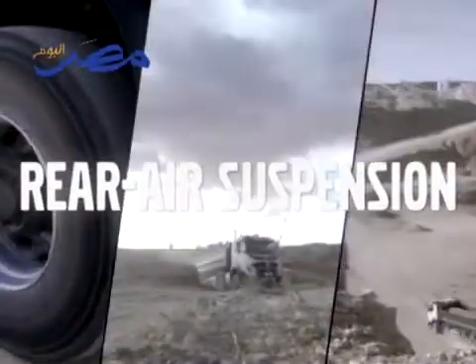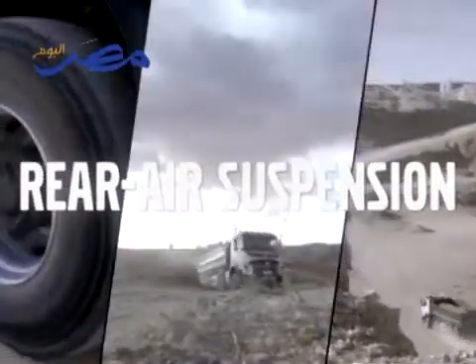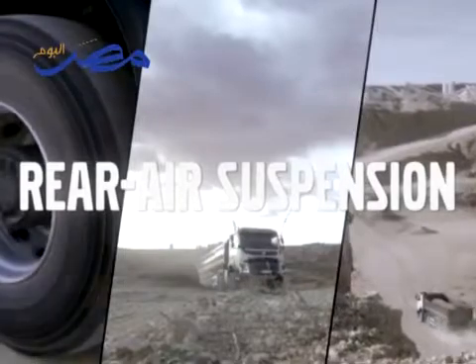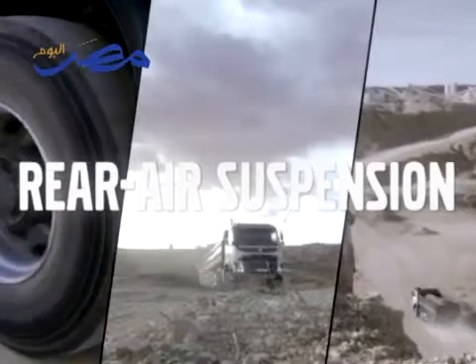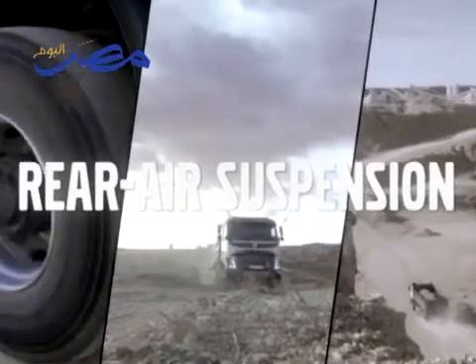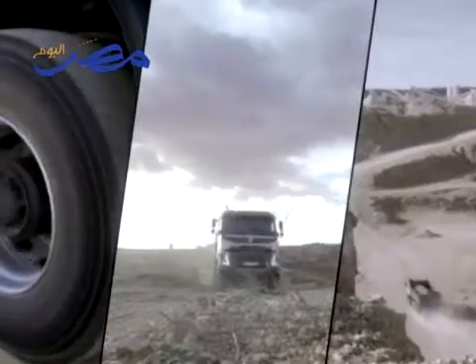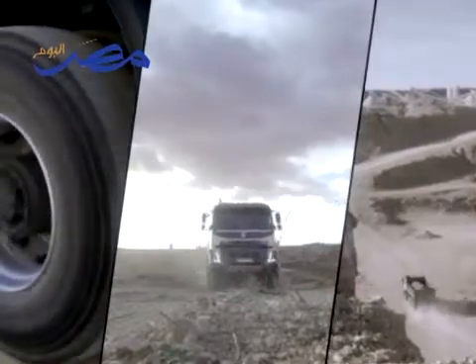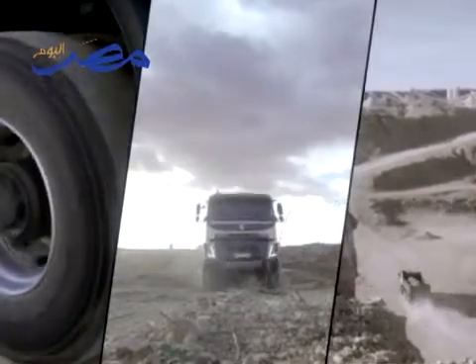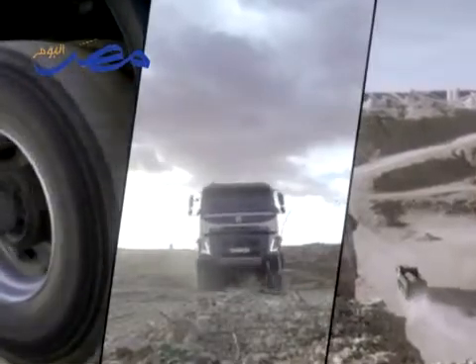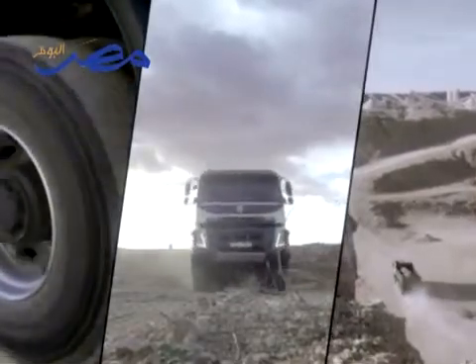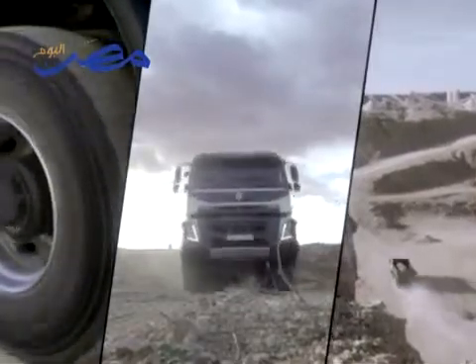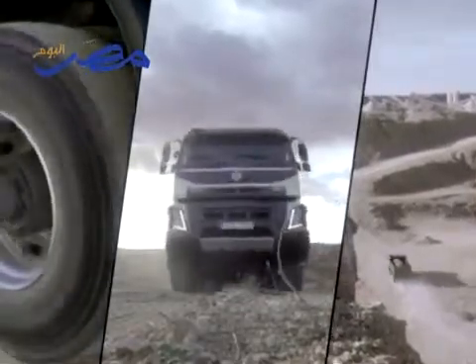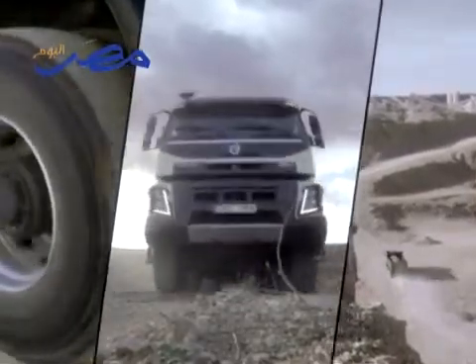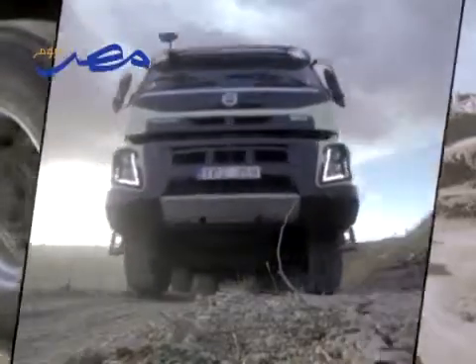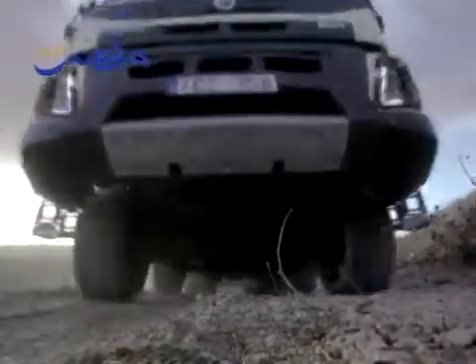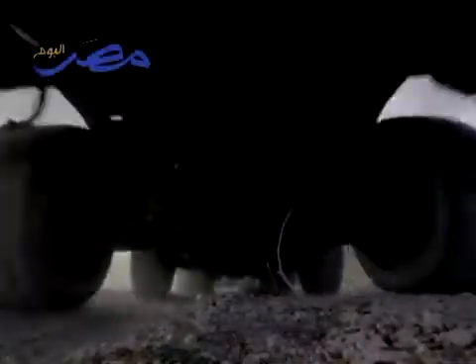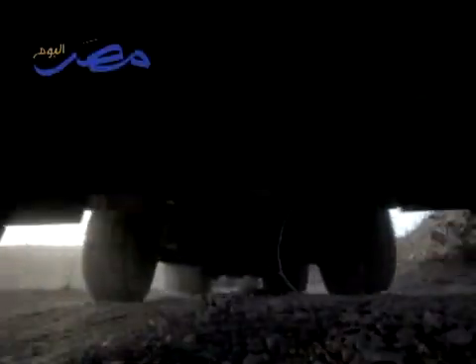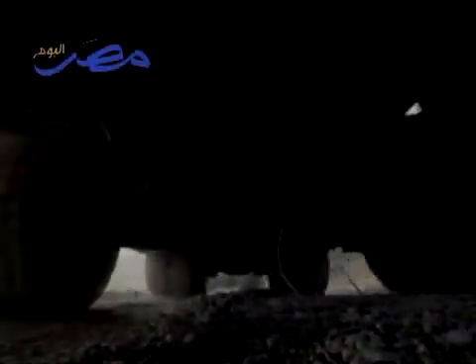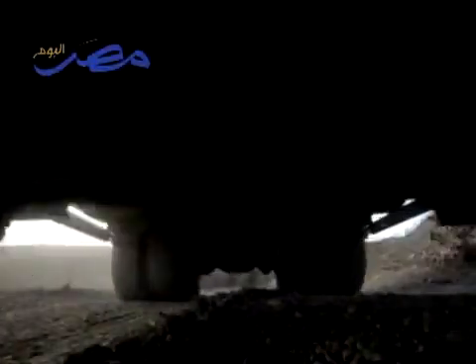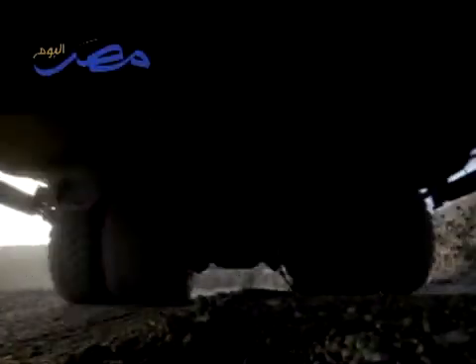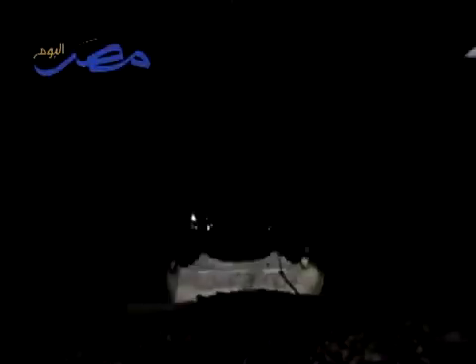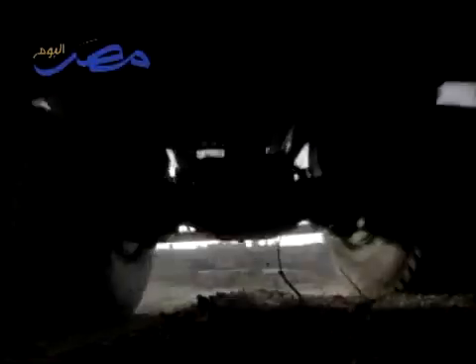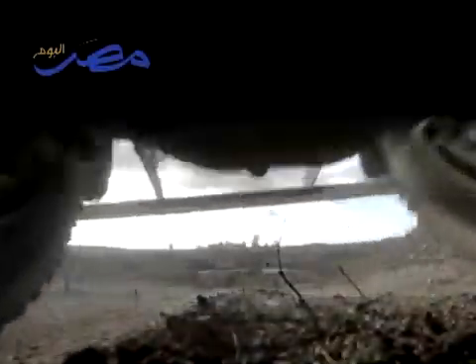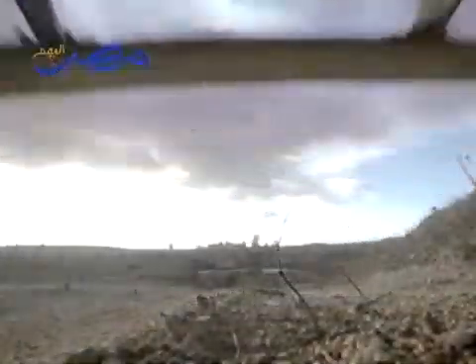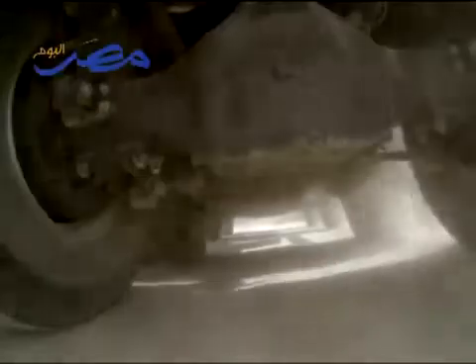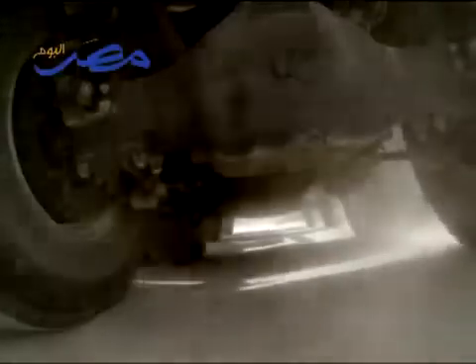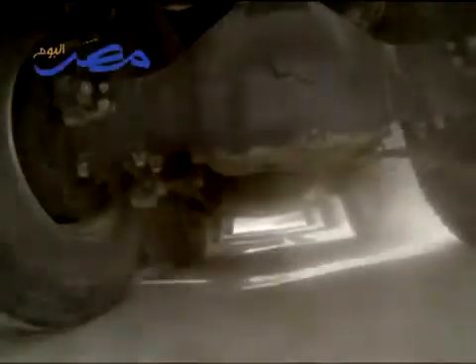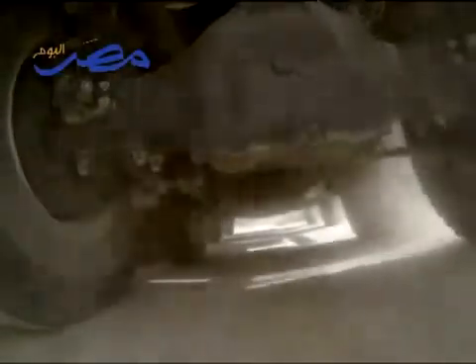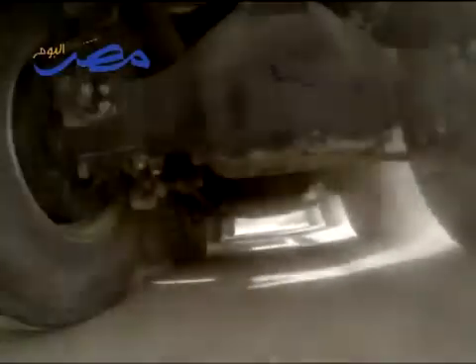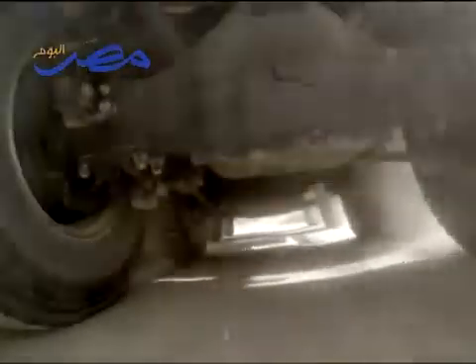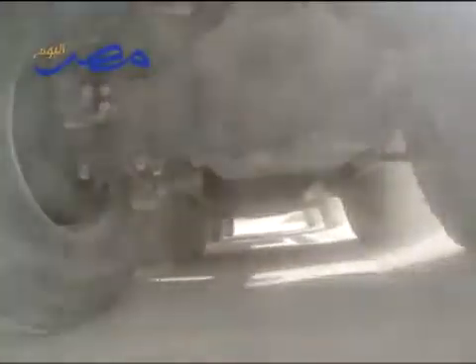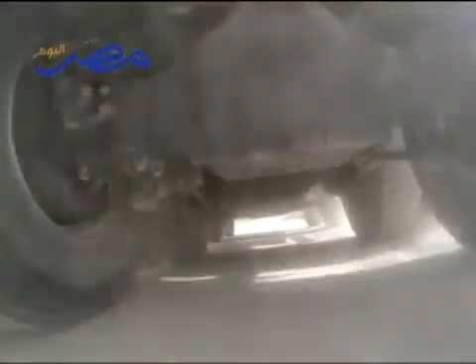Another innovation is the all-new rear air suspension, which is the only one of its kind that's been tailor-made for construction. The new Volvo FMX has an excellent ground clearance, and all vital parts are well protected.